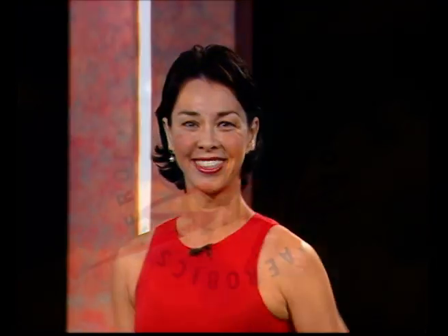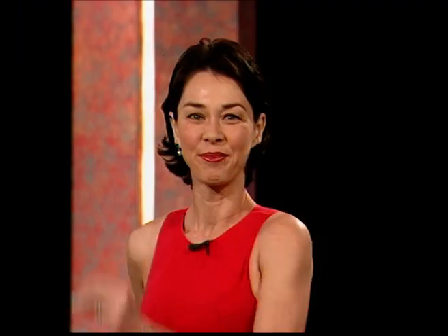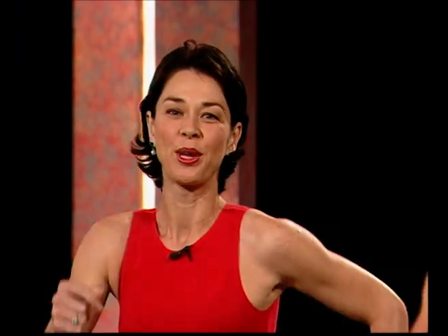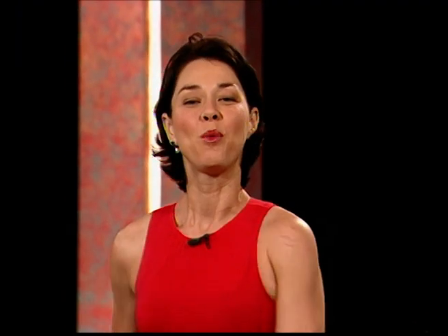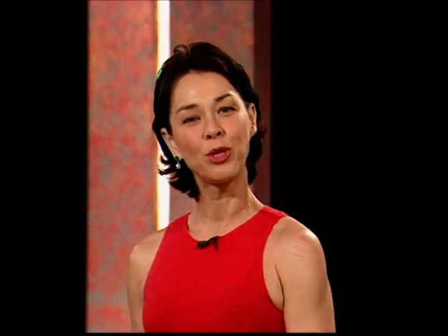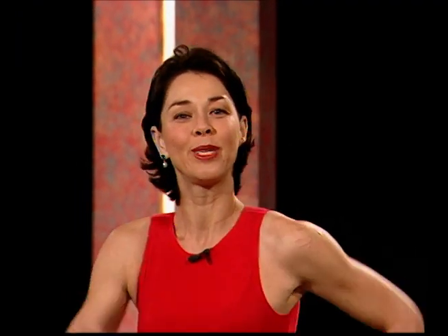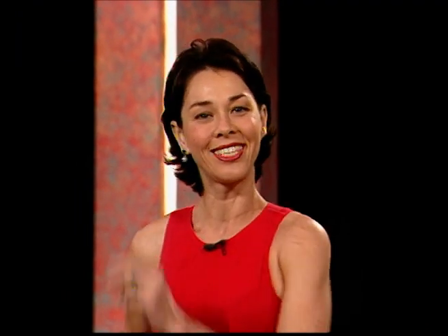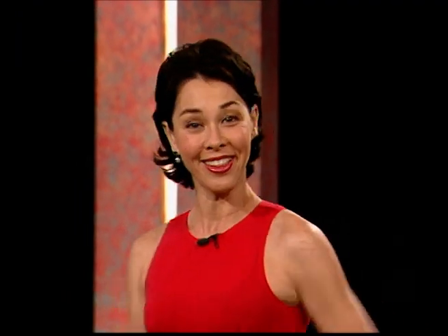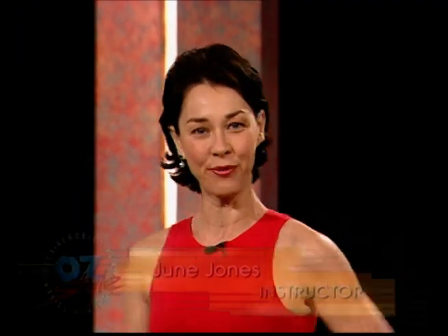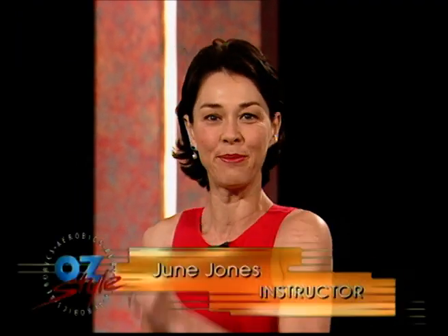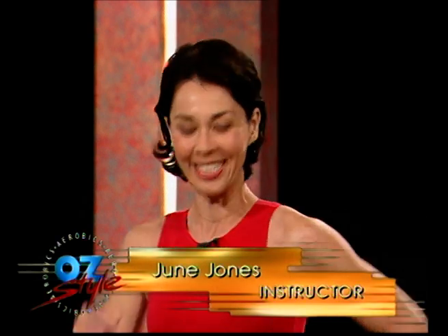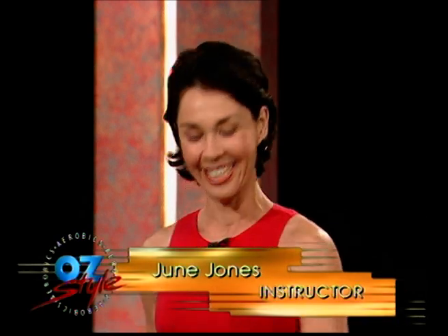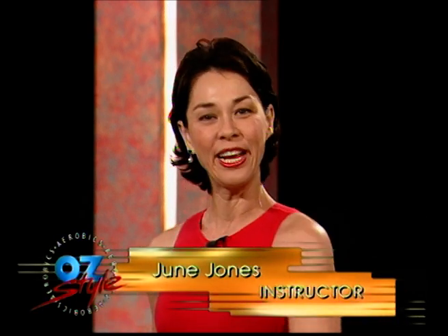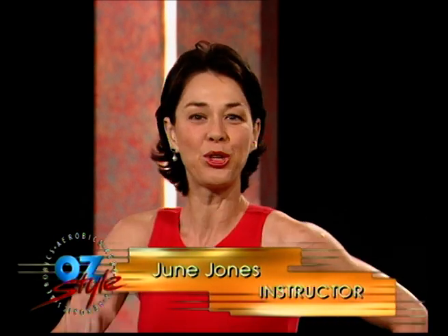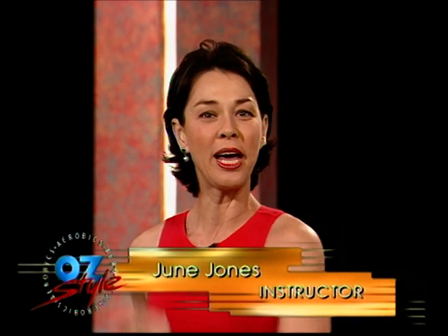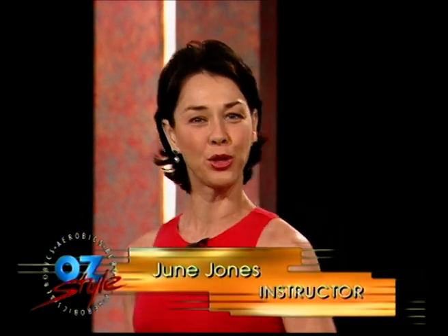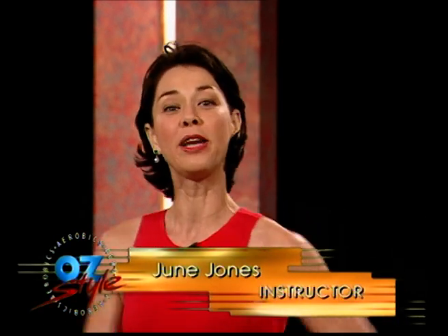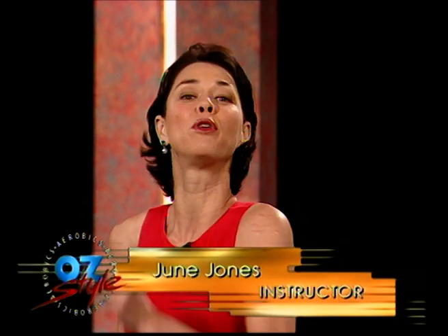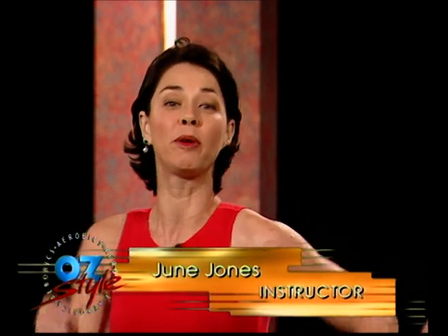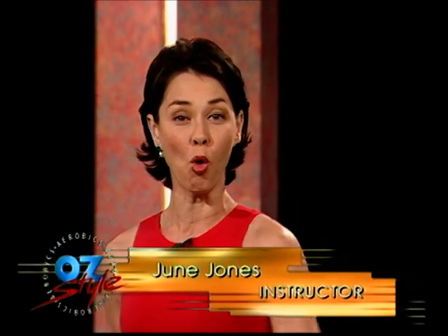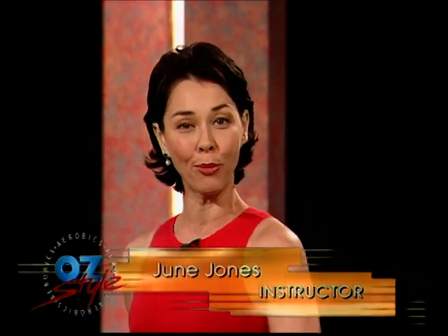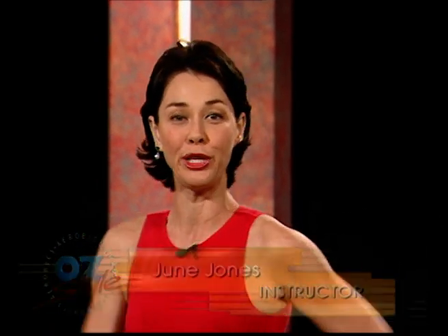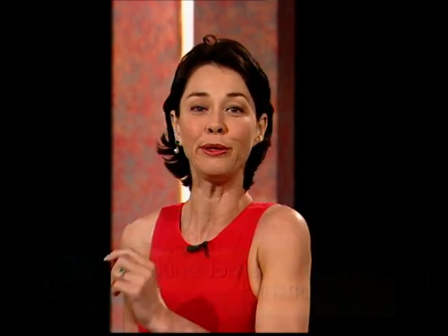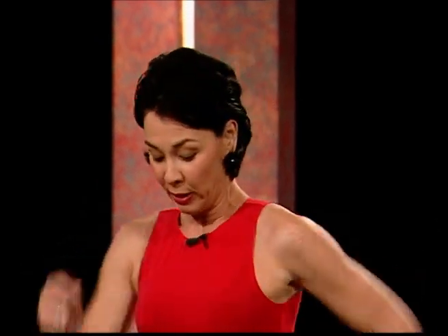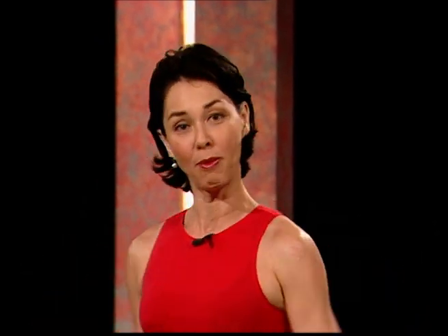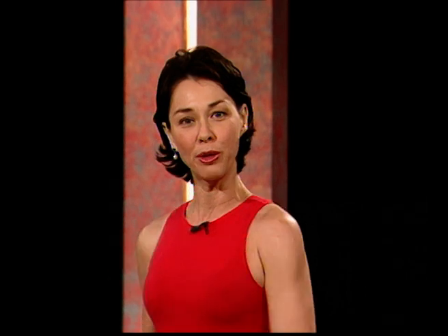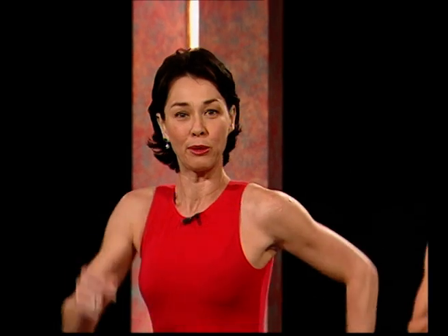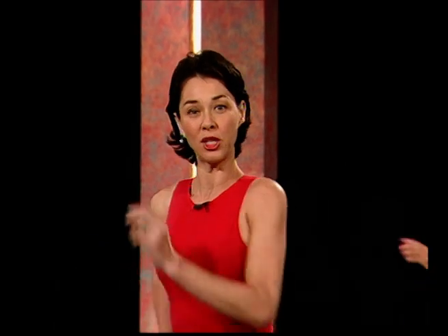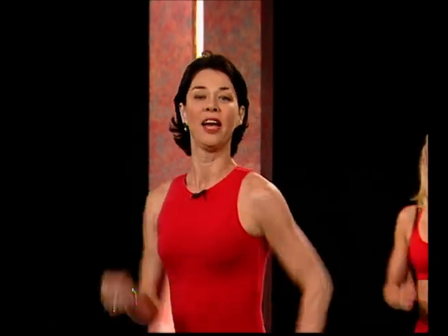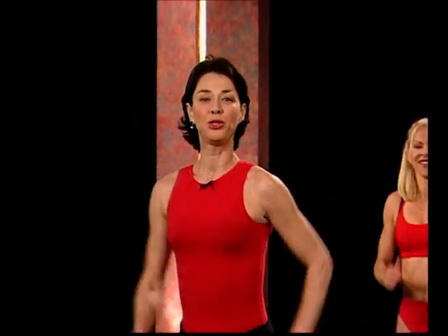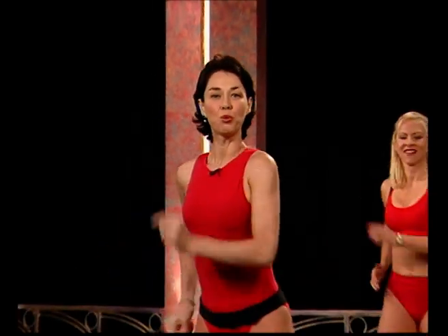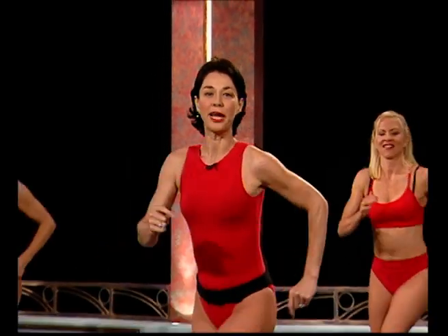Welcome to Aerobics R Style, and thank you for your company today. As usual, we'd like to join you now for a little bit of a warm-up routine. This is marching in position — today's workout.